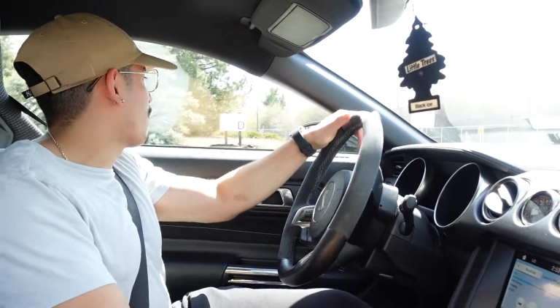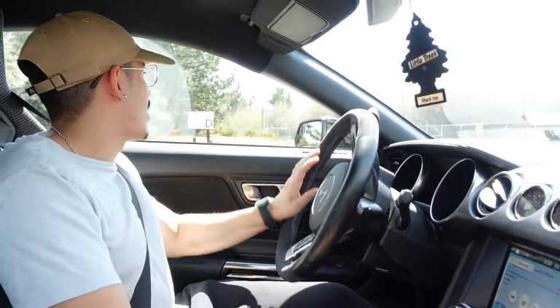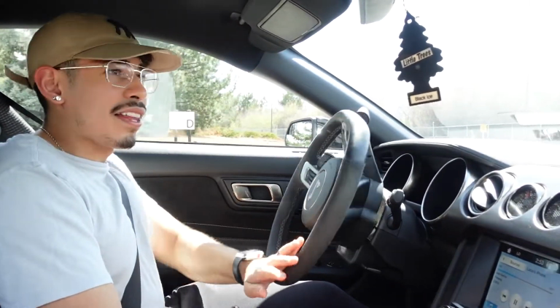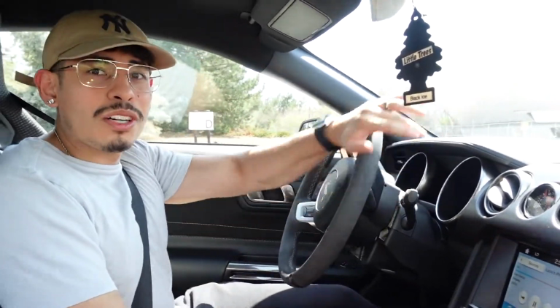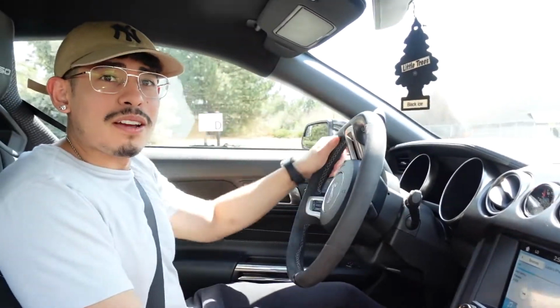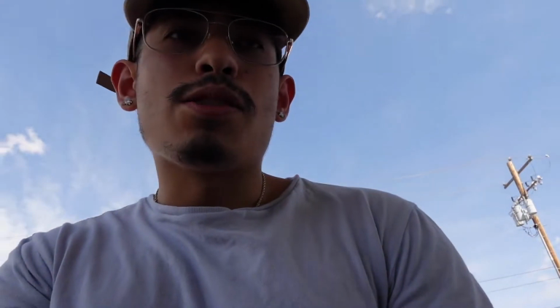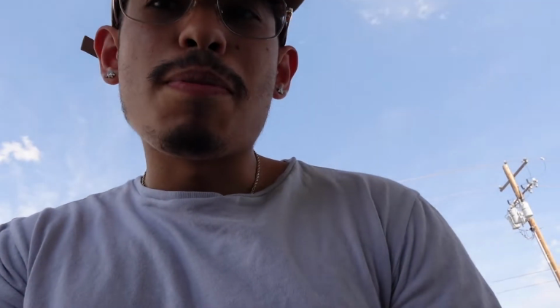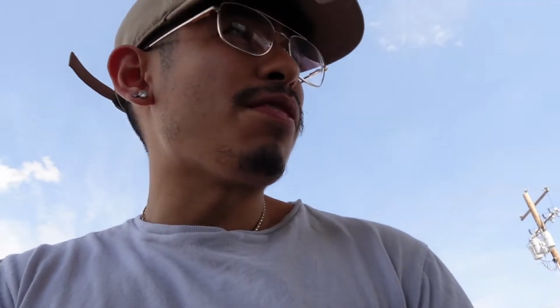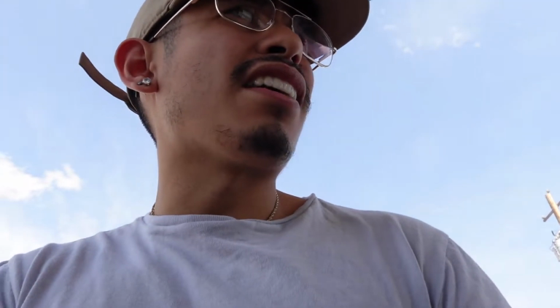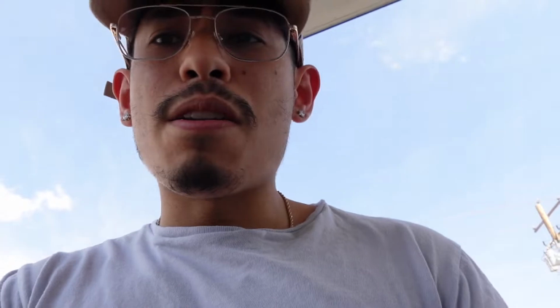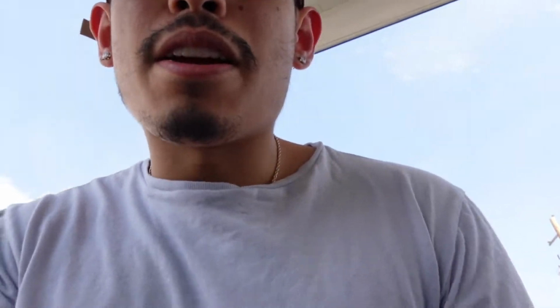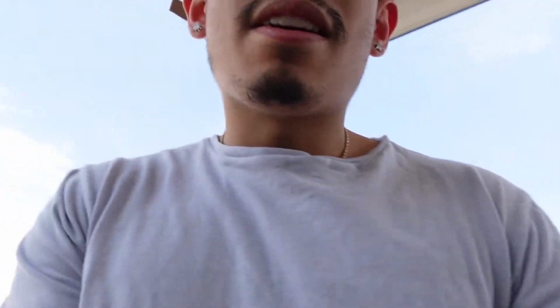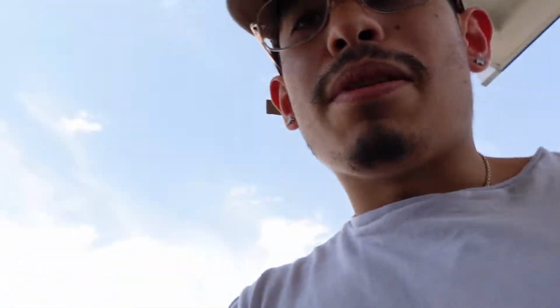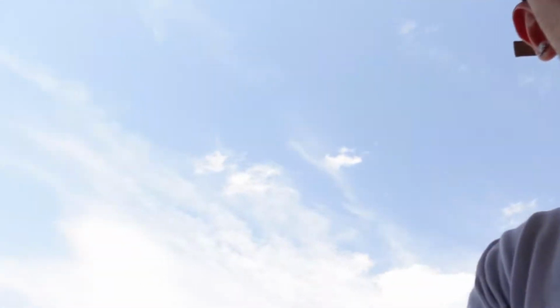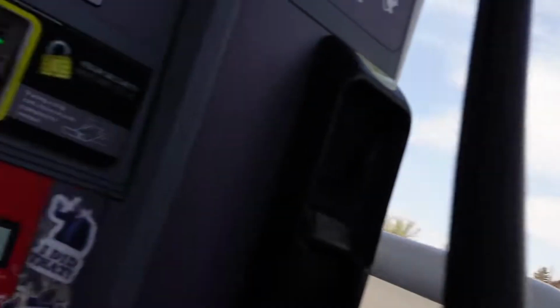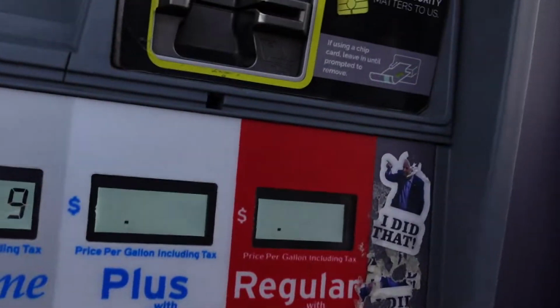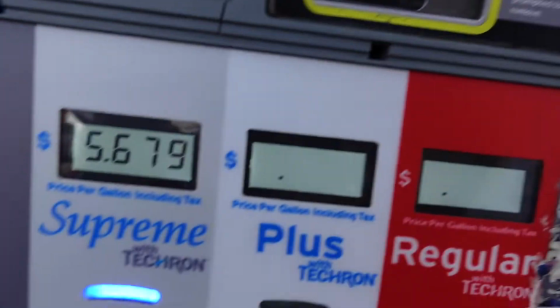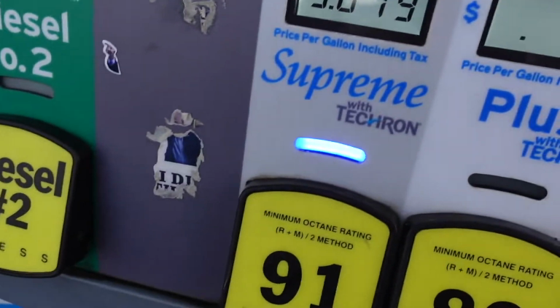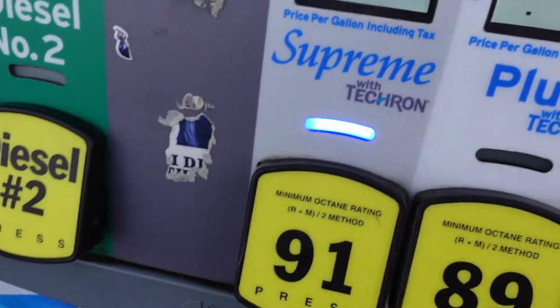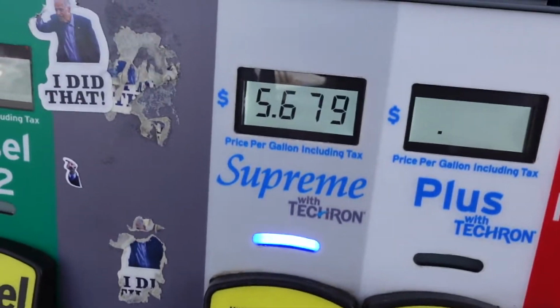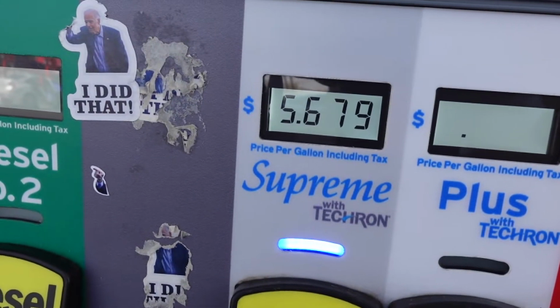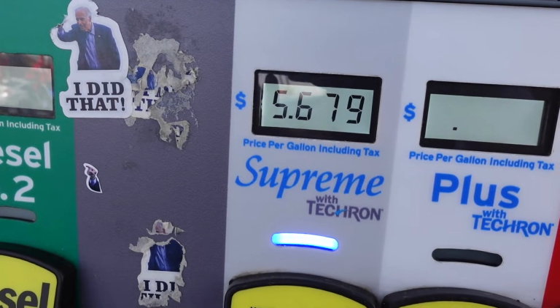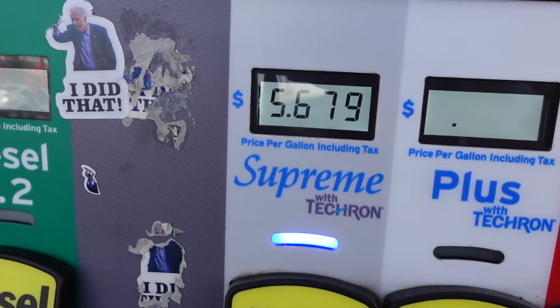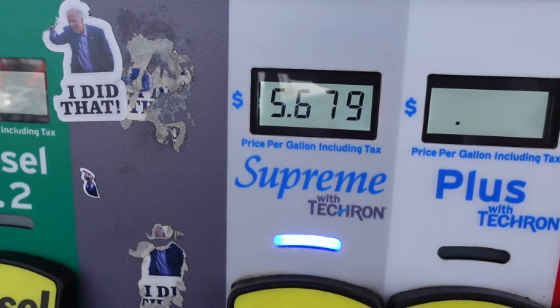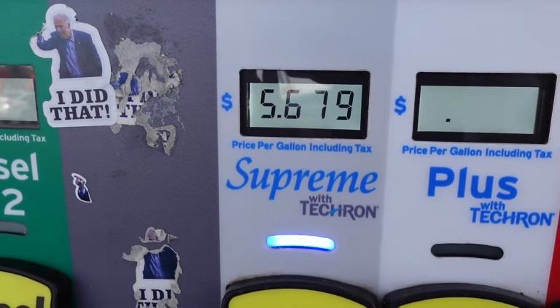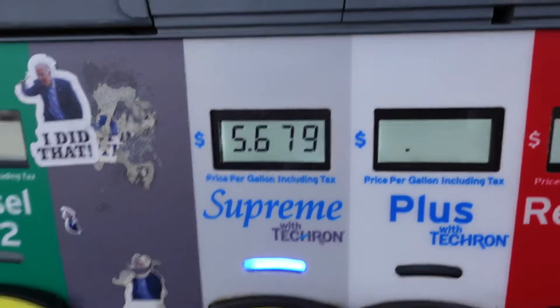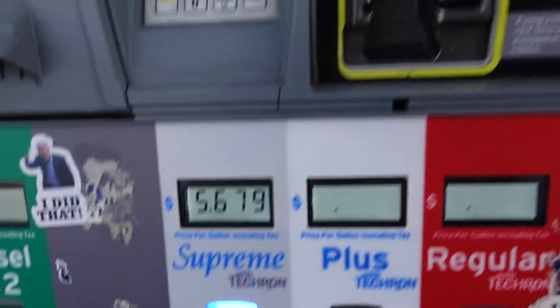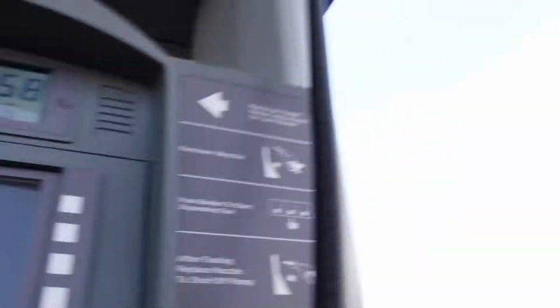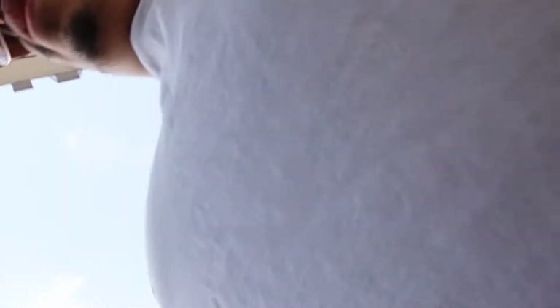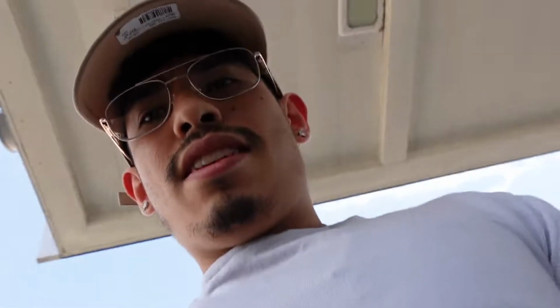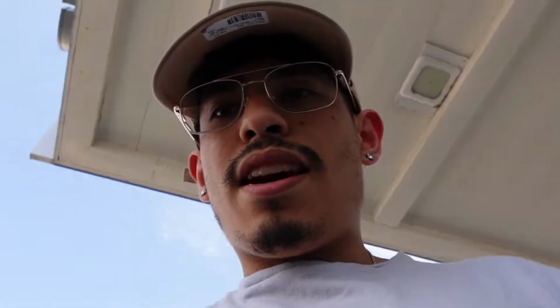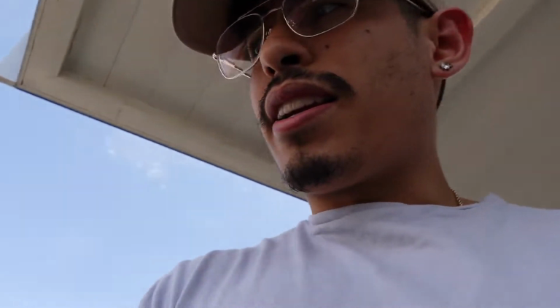Just pulled up at Chevron. It's kind of loud, I don't know if you can hear me, but gas right now is $5.68 at Sierra Center Parkway. It's kind of ridiculous.